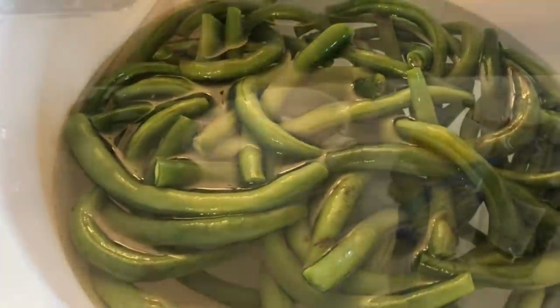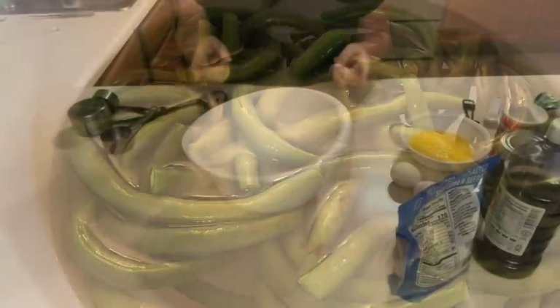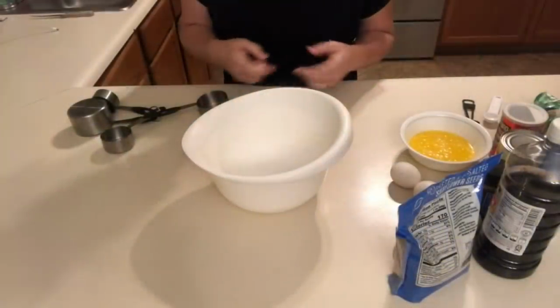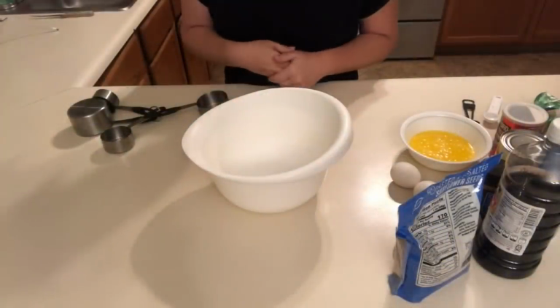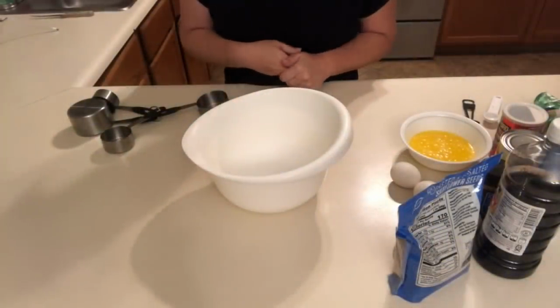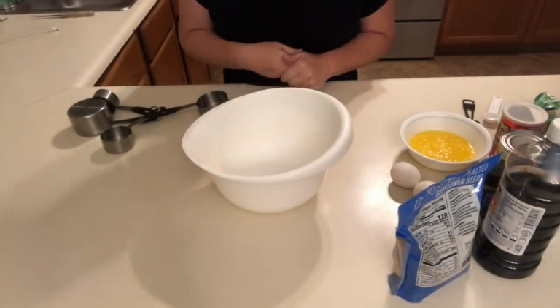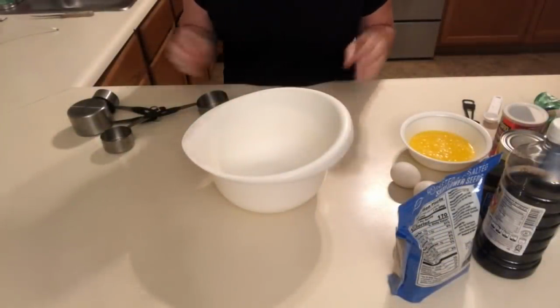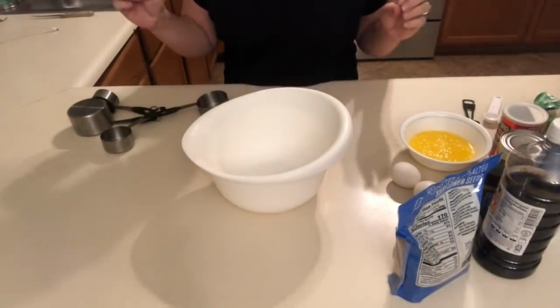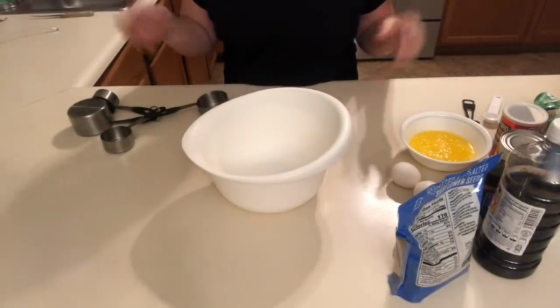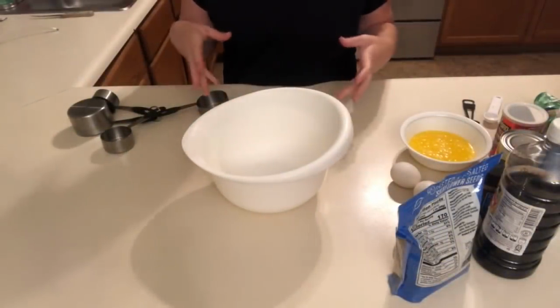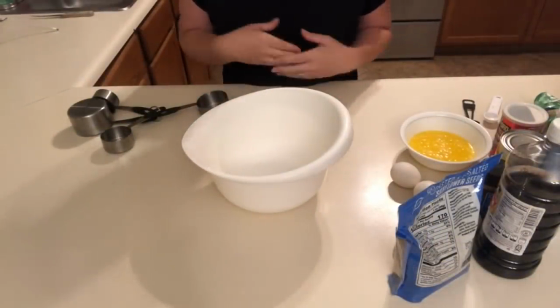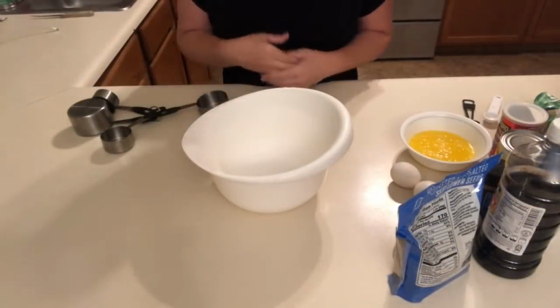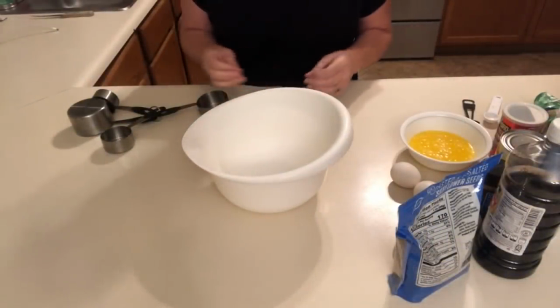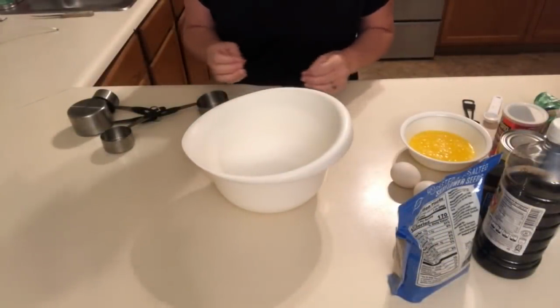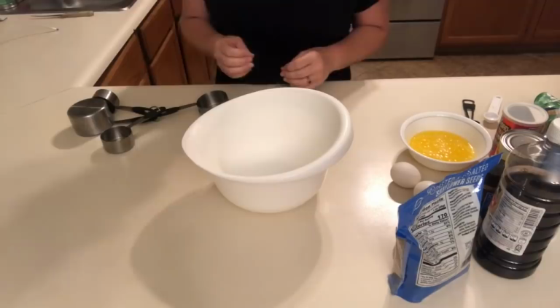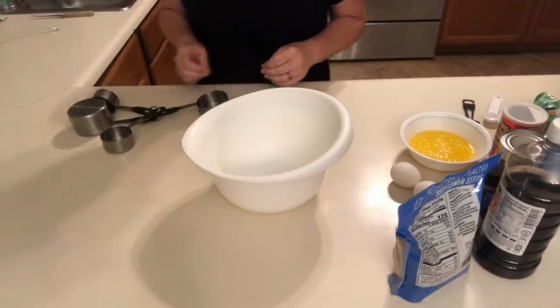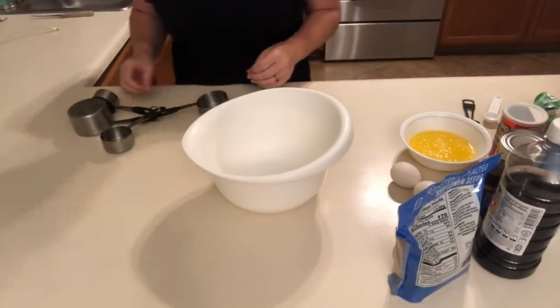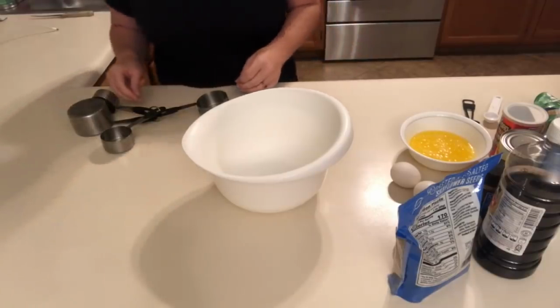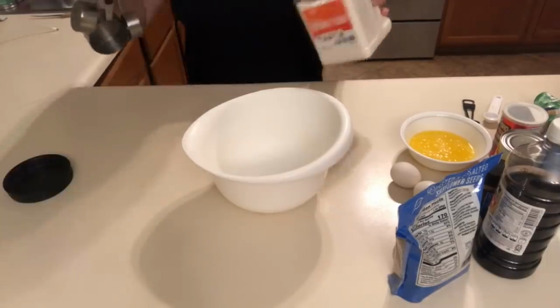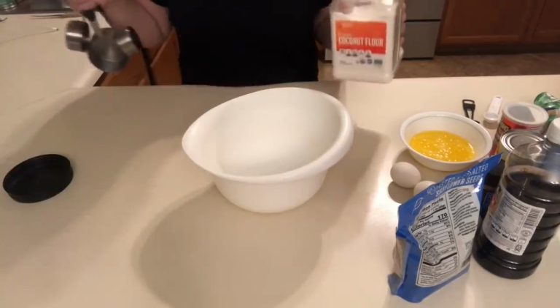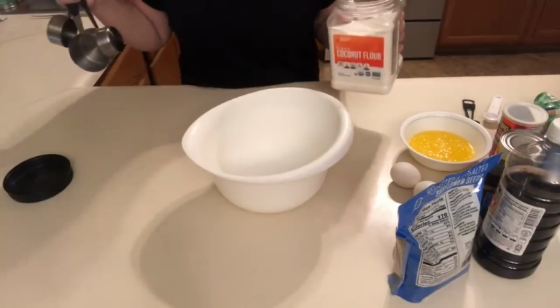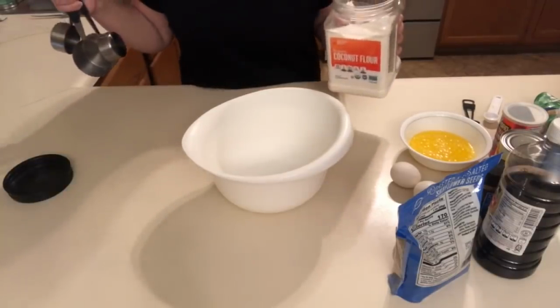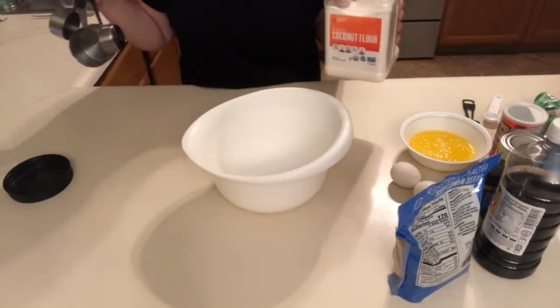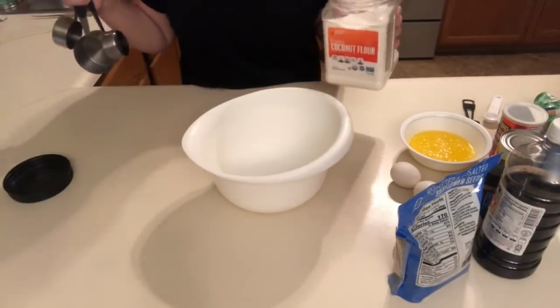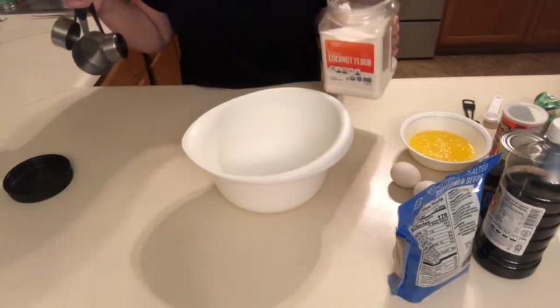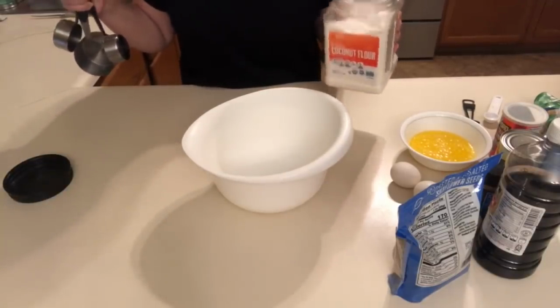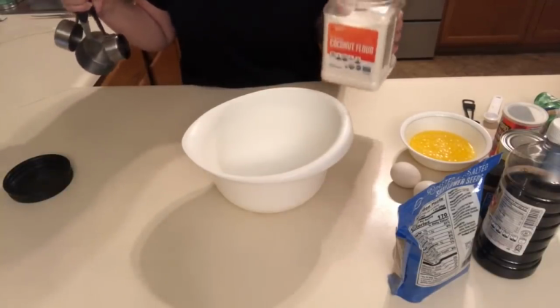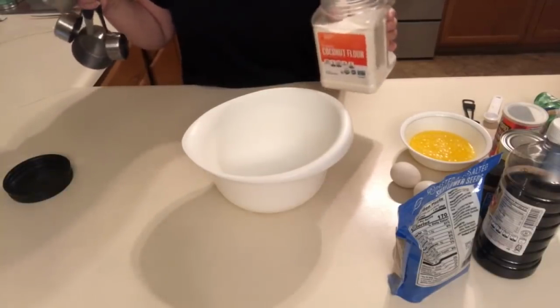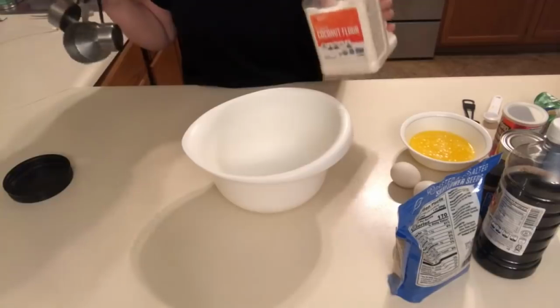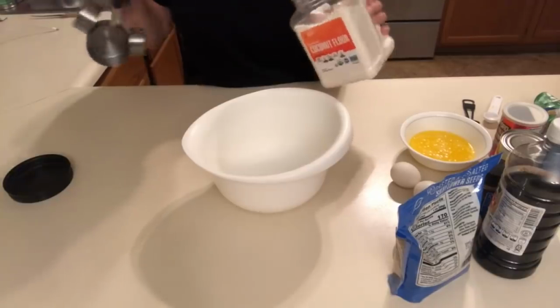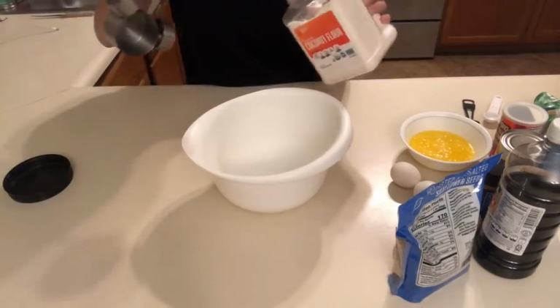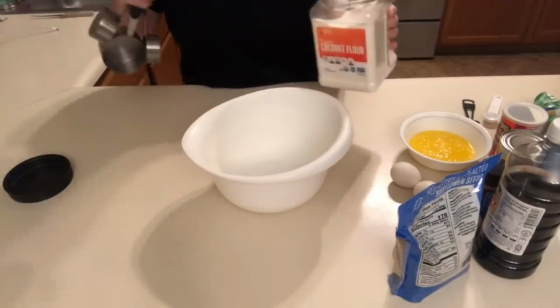The next thing I'm going to make are pumpkin muffins — these are going to be for breakfast. I really have high hopes for these because I love pumpkin, so I'm really hoping that they're moist and delicious.